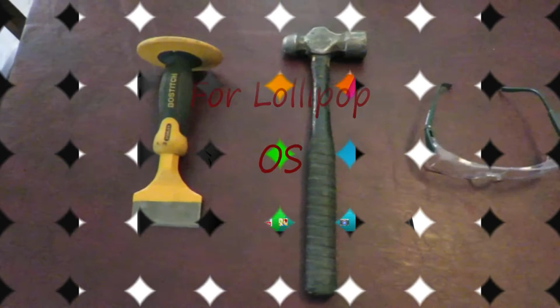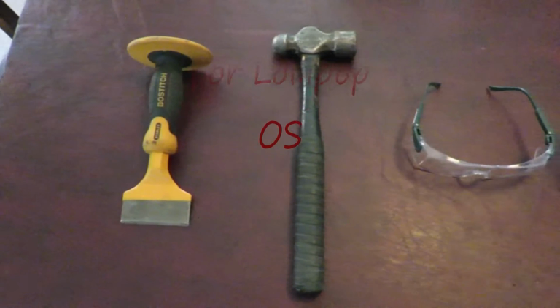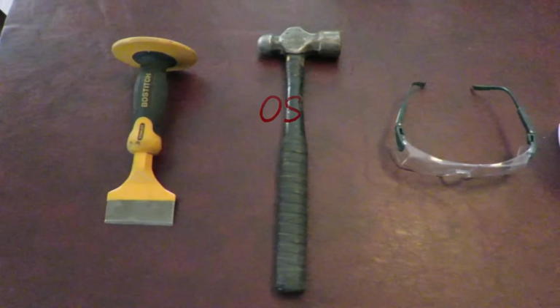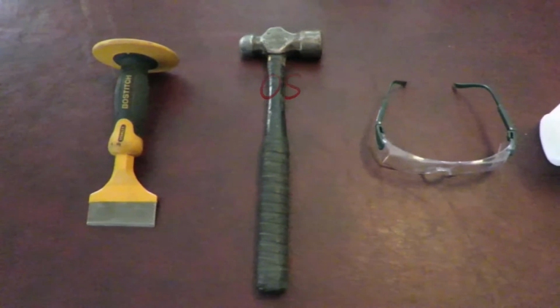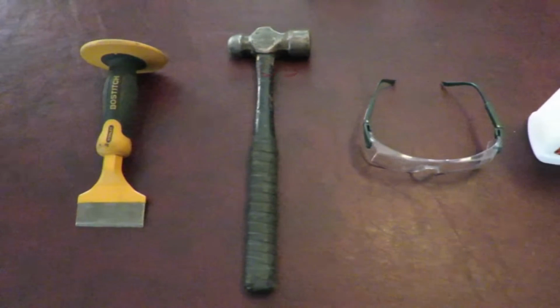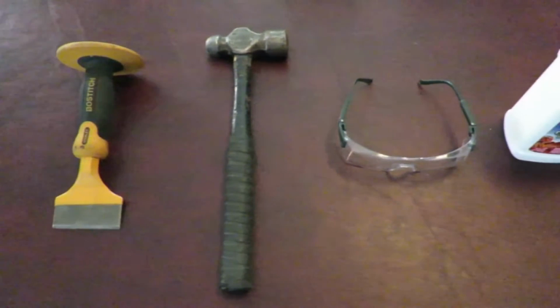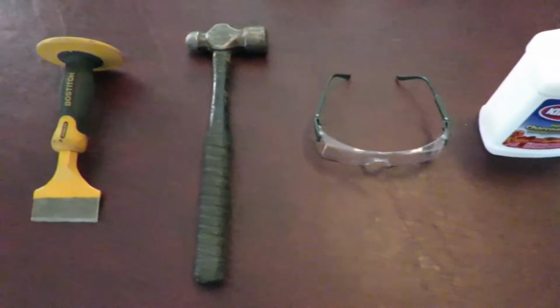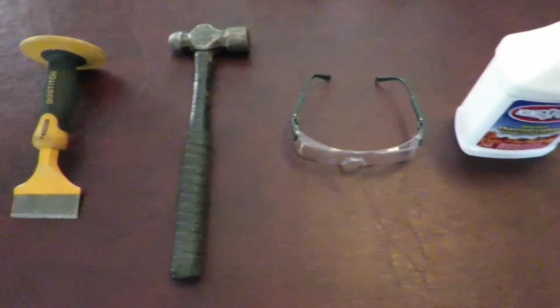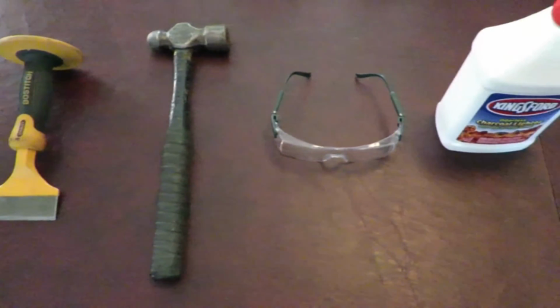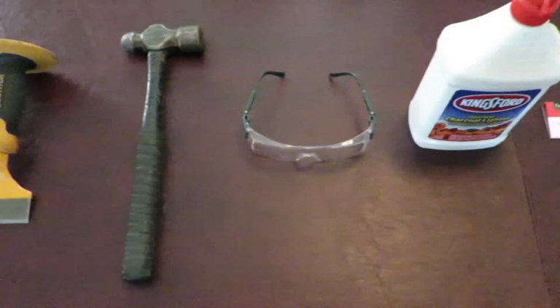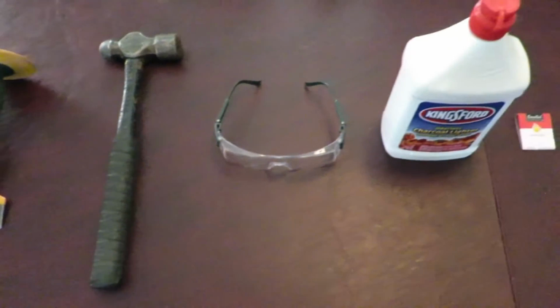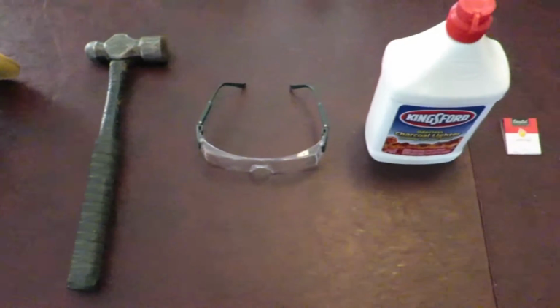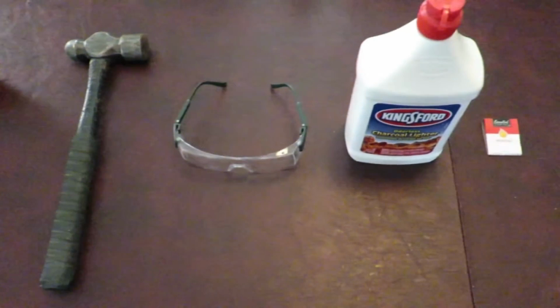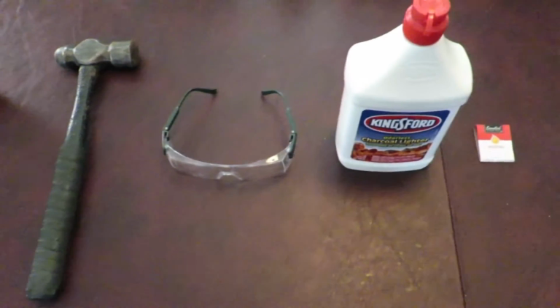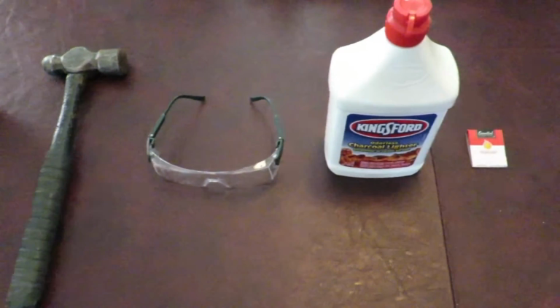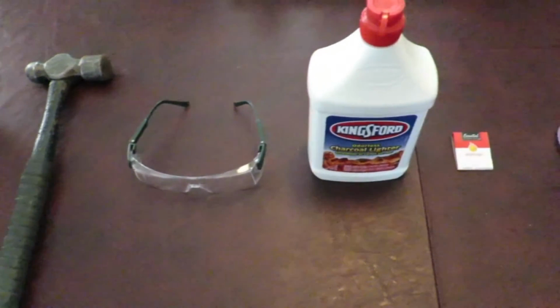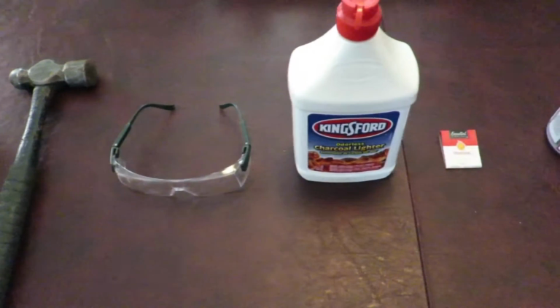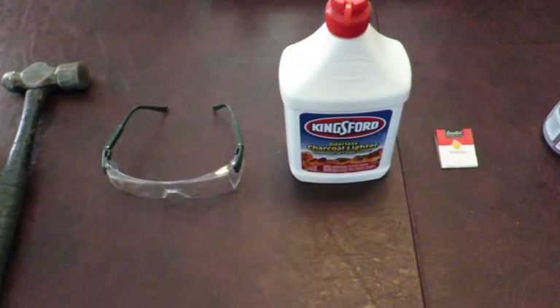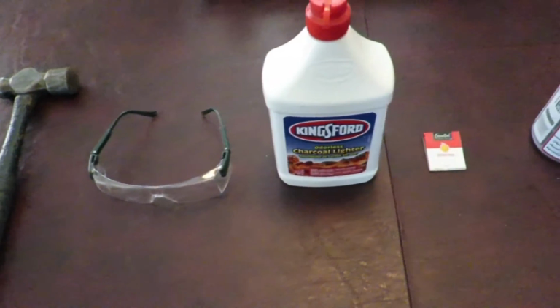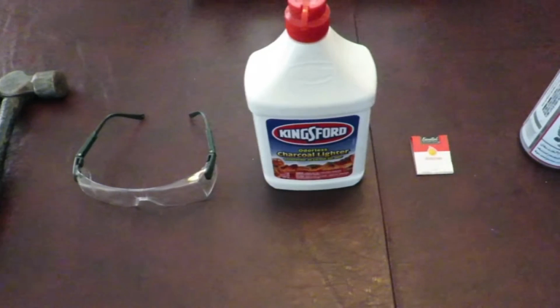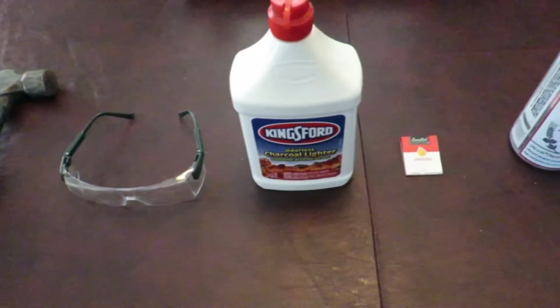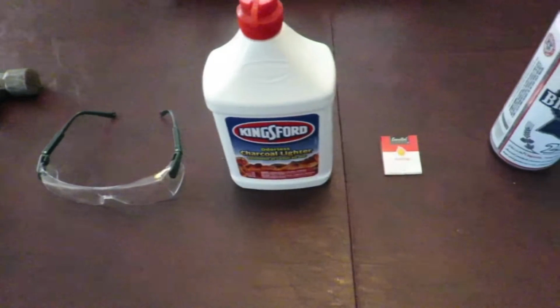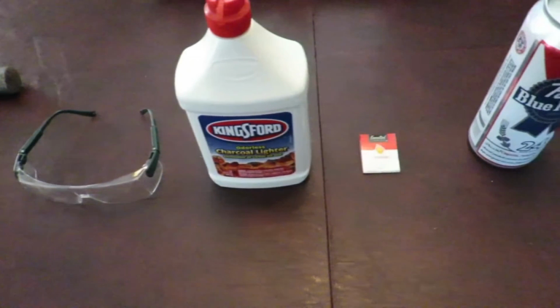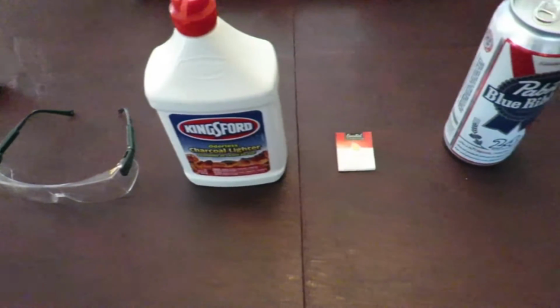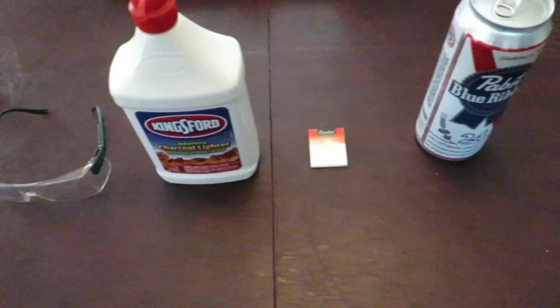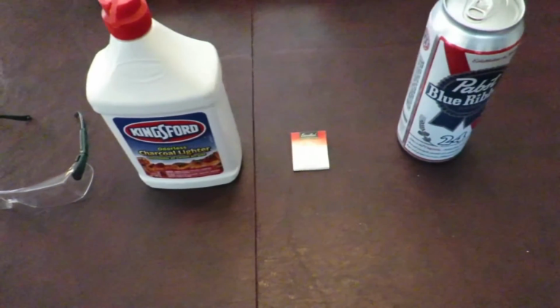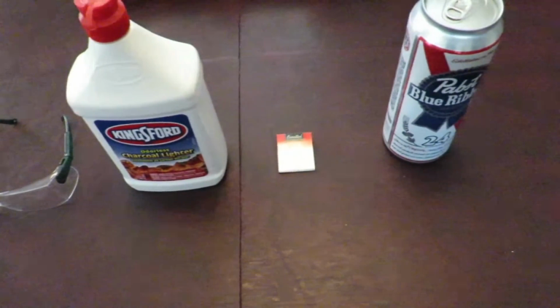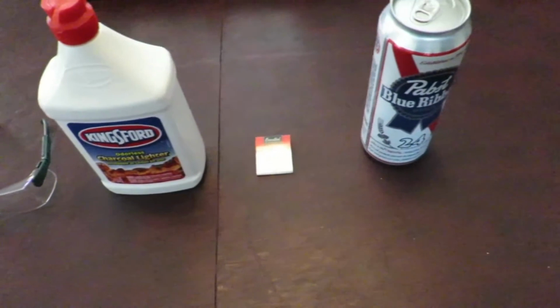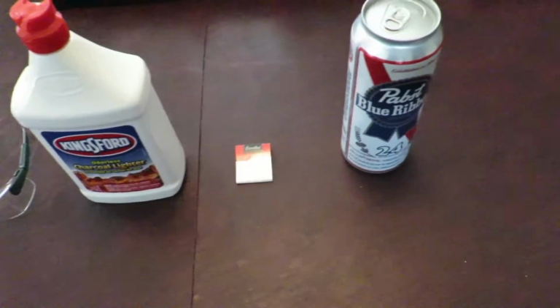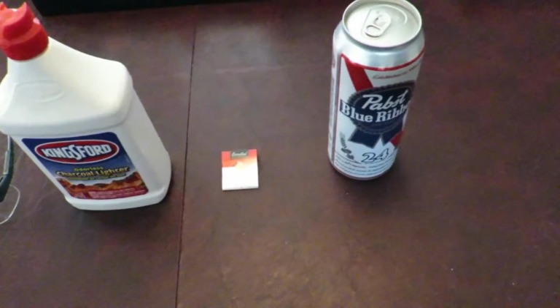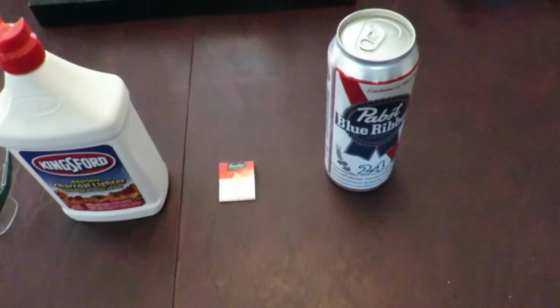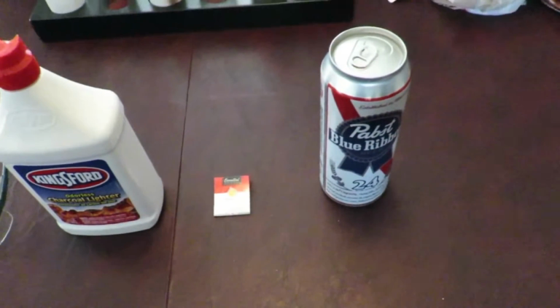Items required for this update: a chisel, hammer, safety glasses, accelerant, ignition source, and liquid courage.